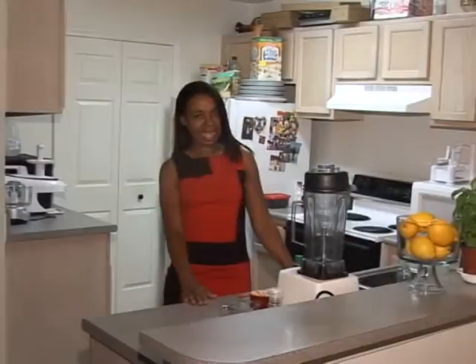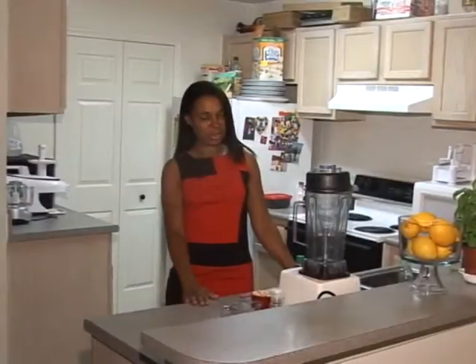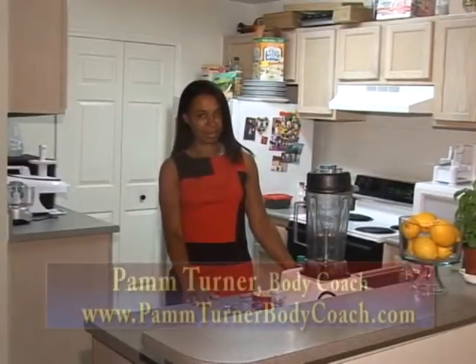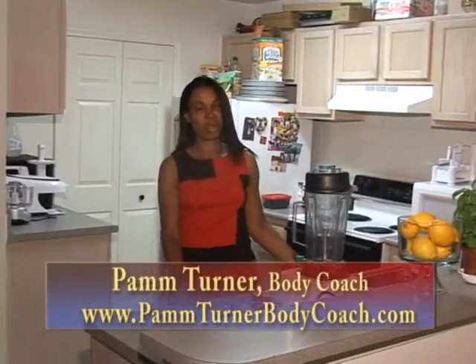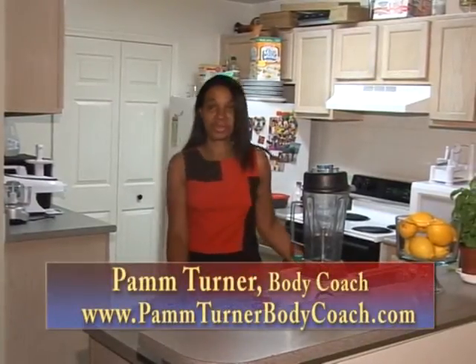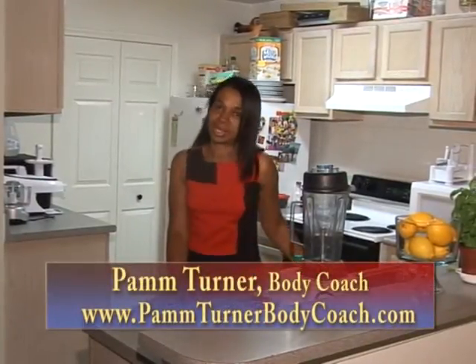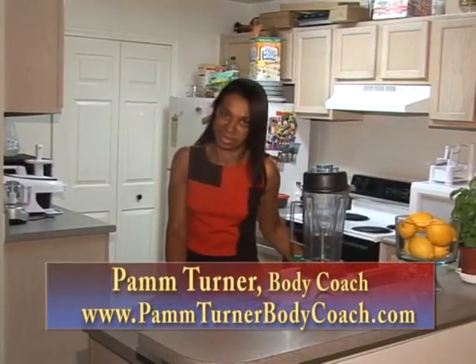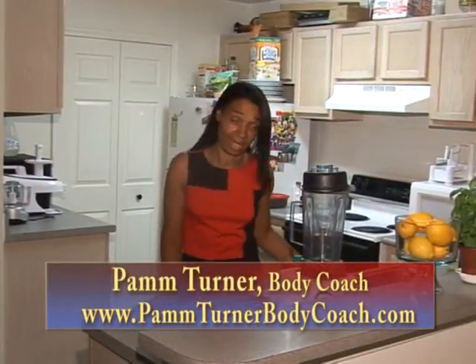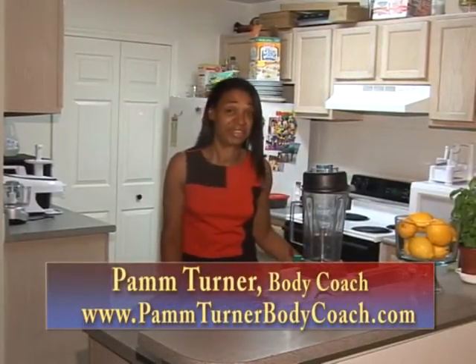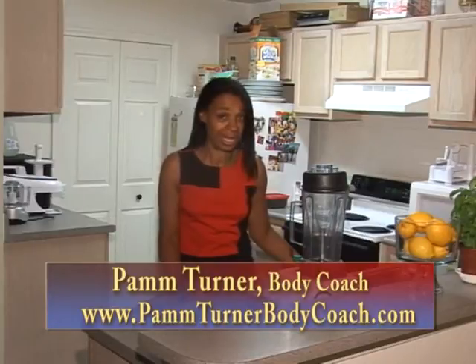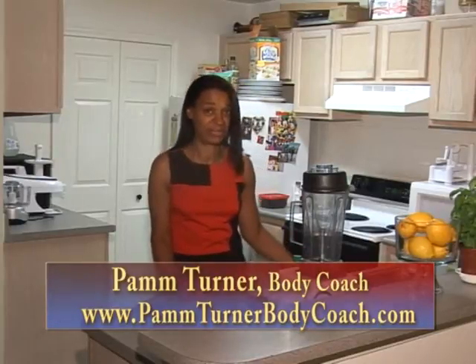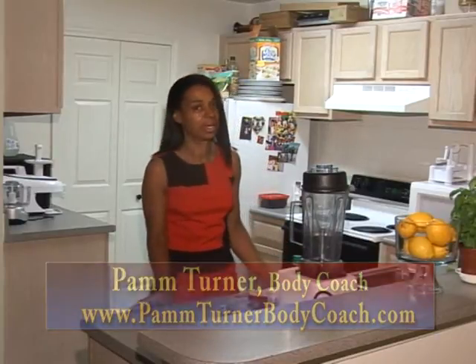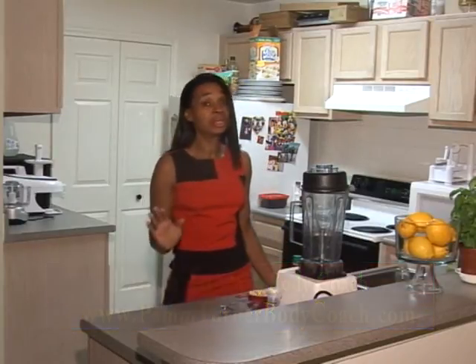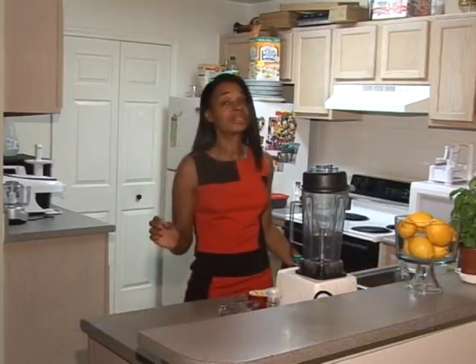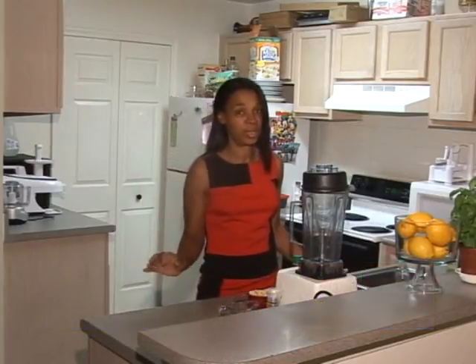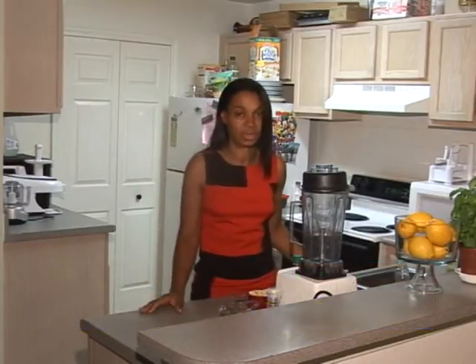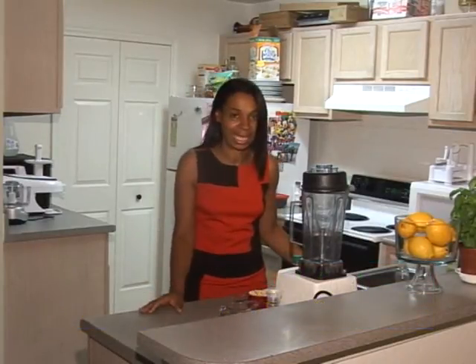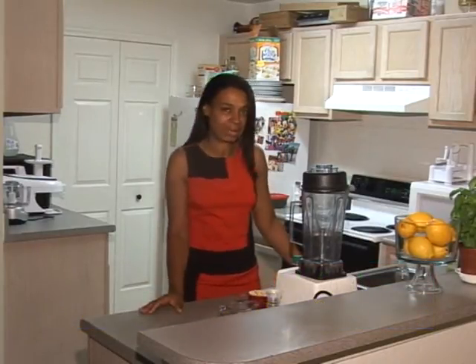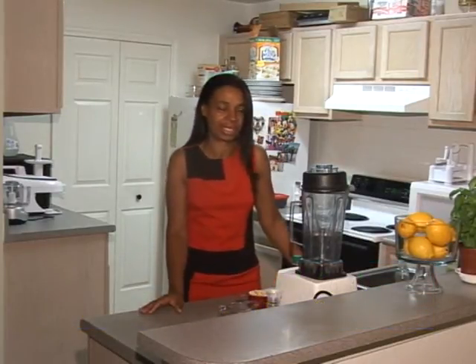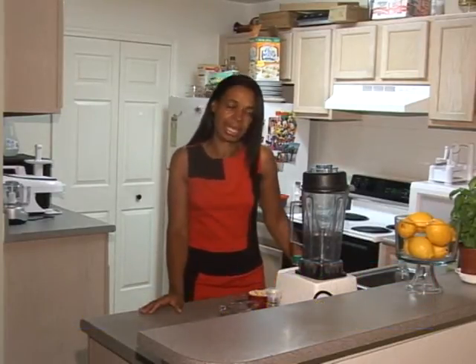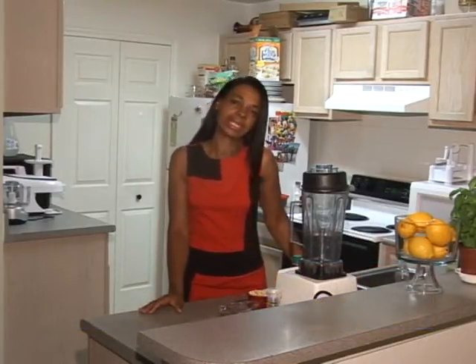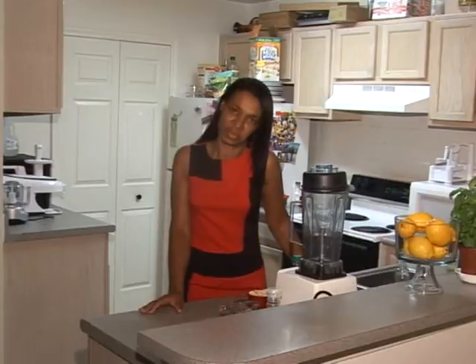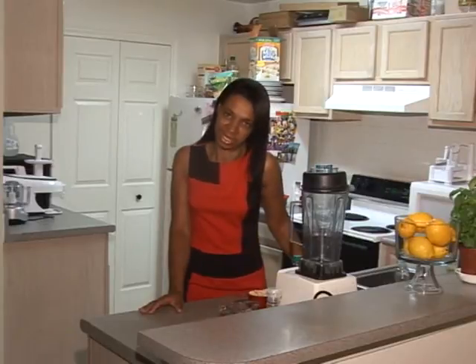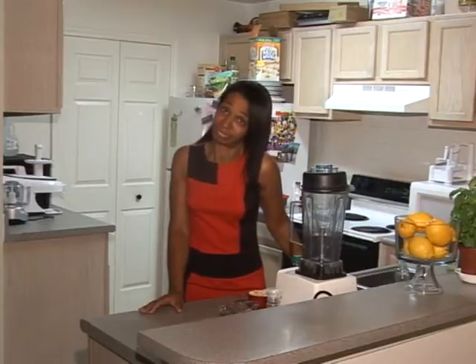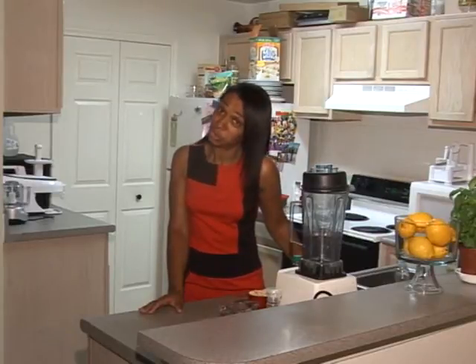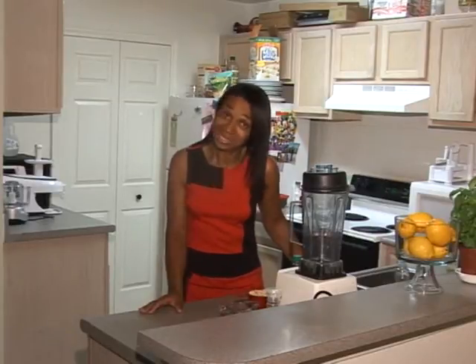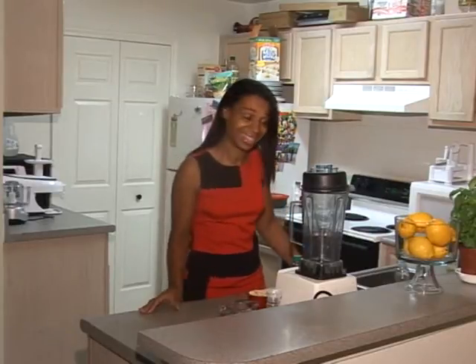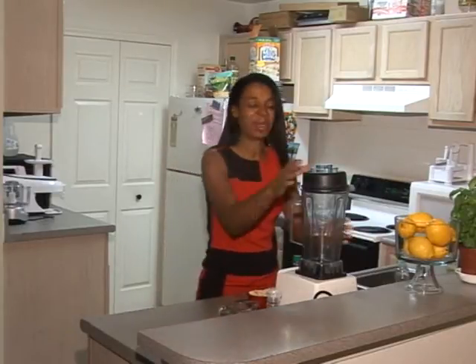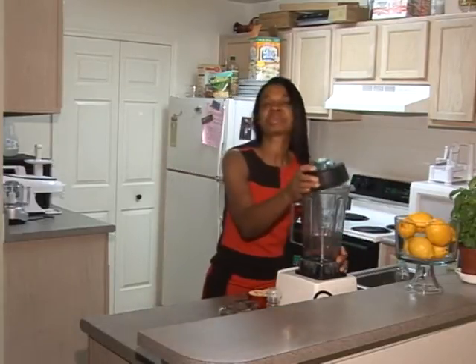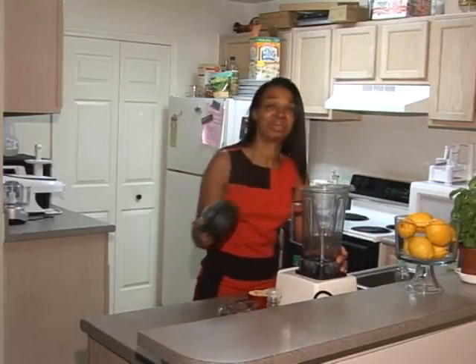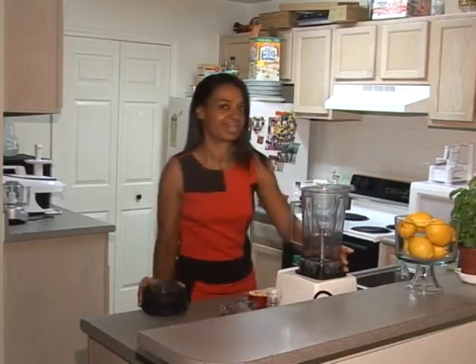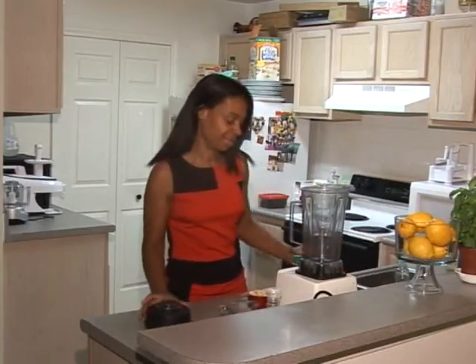Raw food sour cream — I have never made it before but it looked very intriguing and the caption said it tastes like the real thing, so we're going to see because we're going to use this in the taco salad.